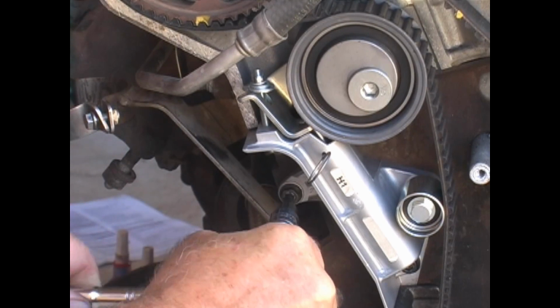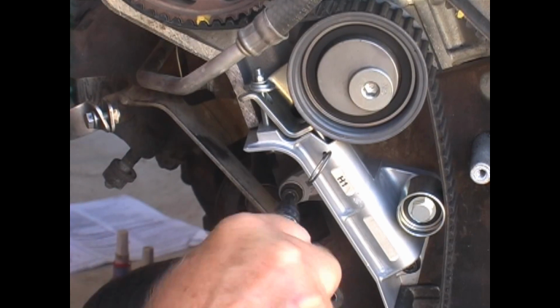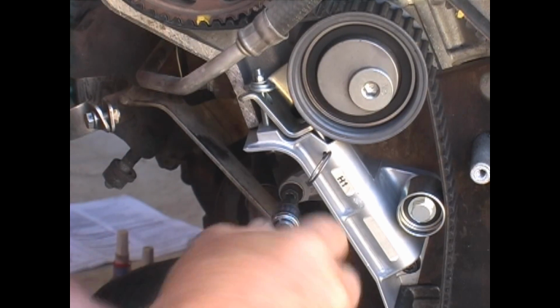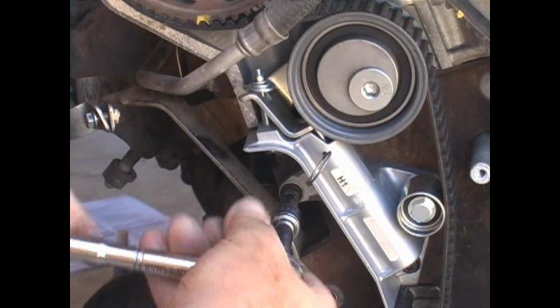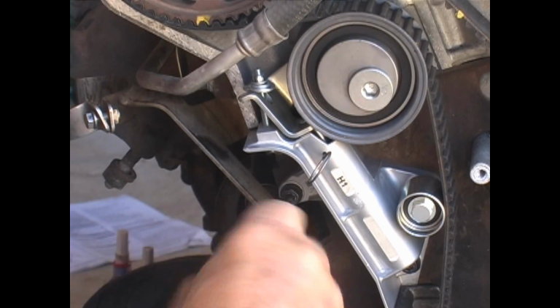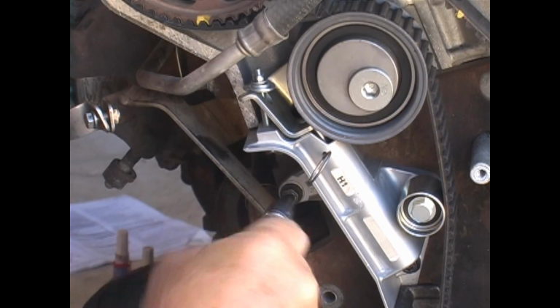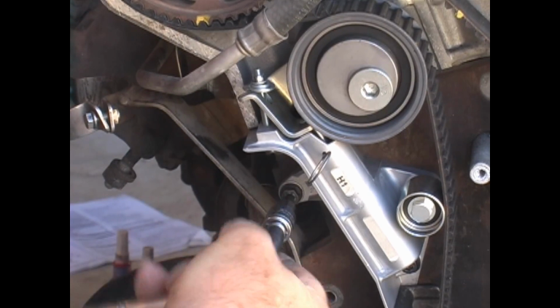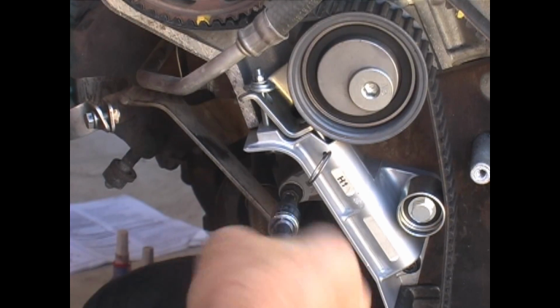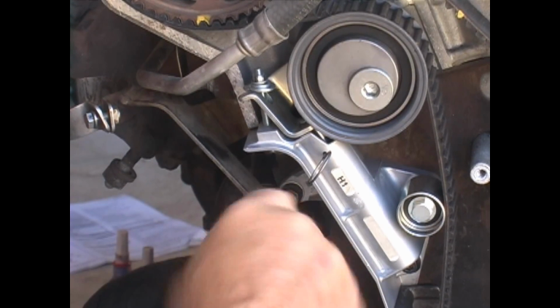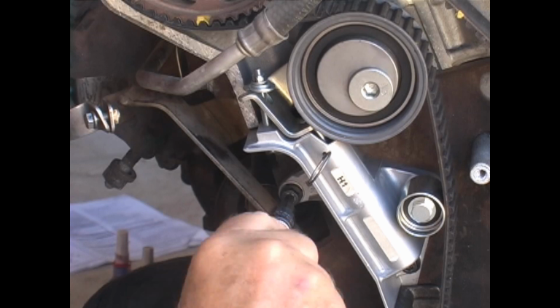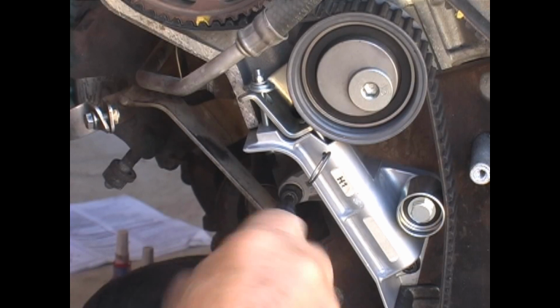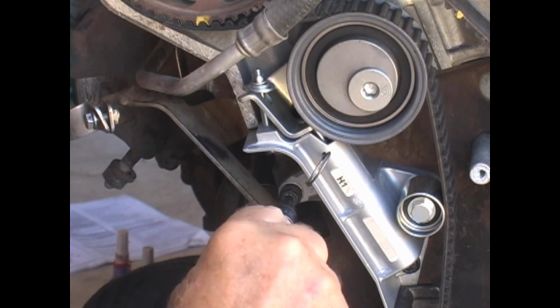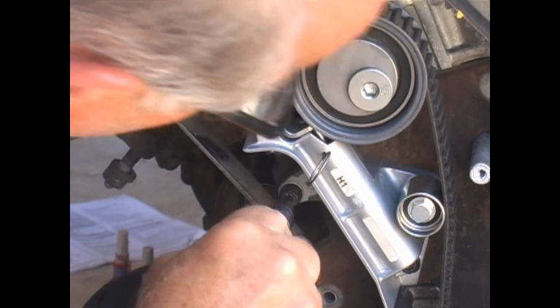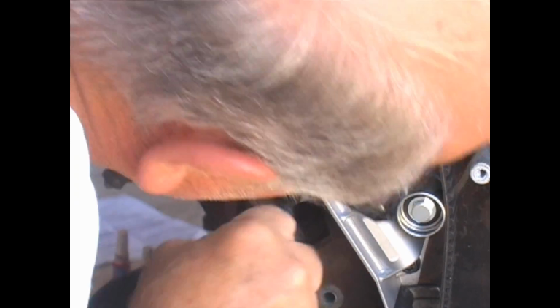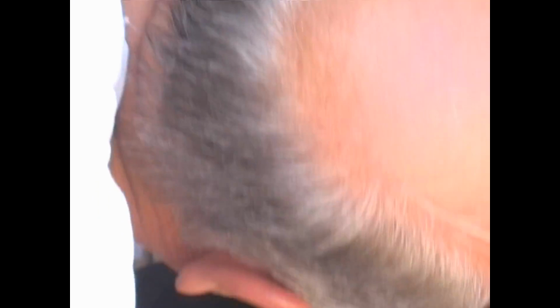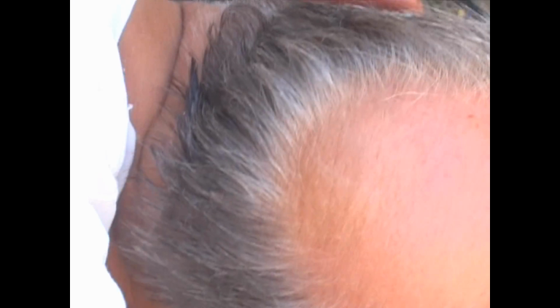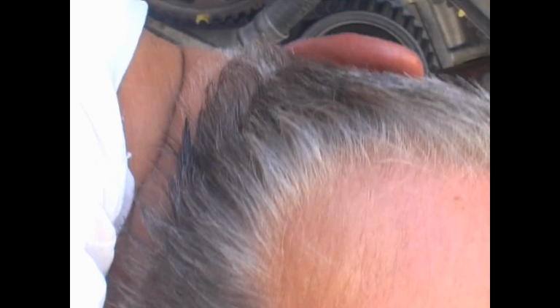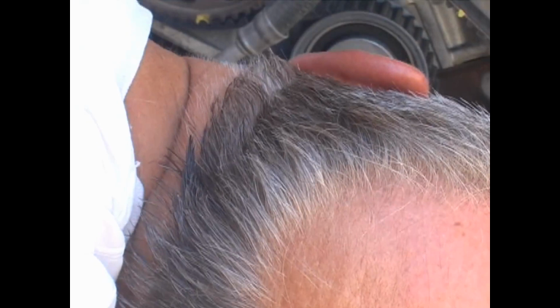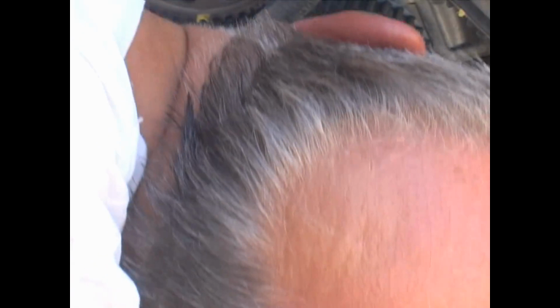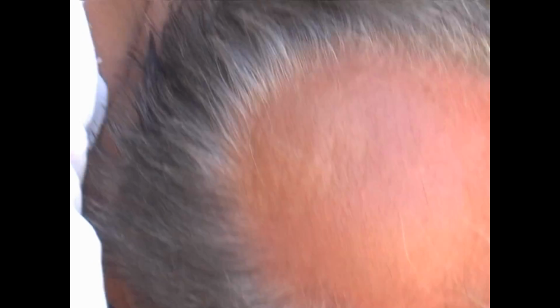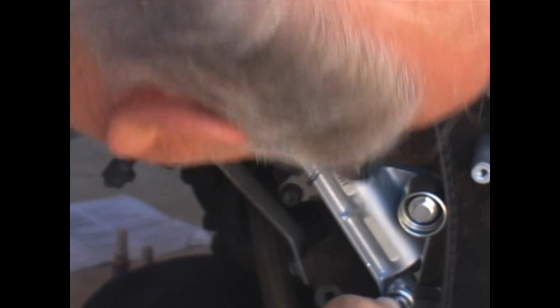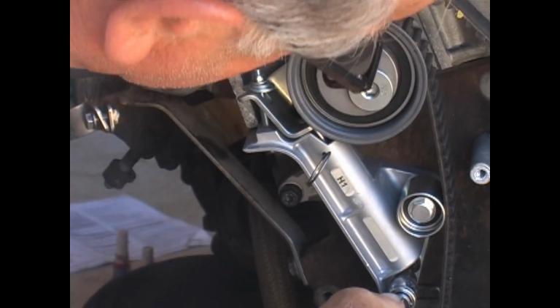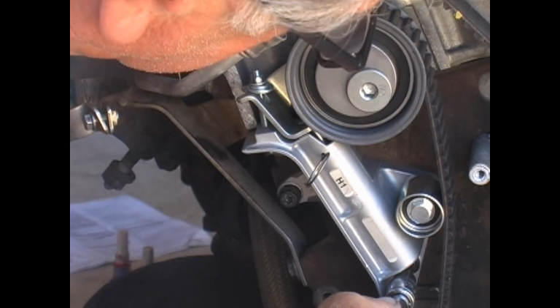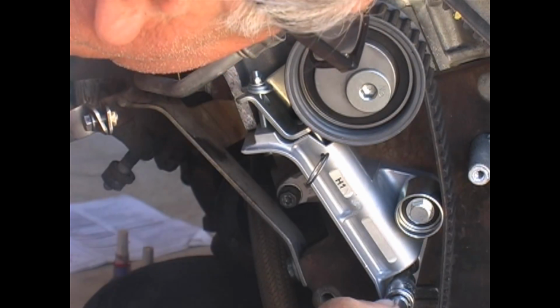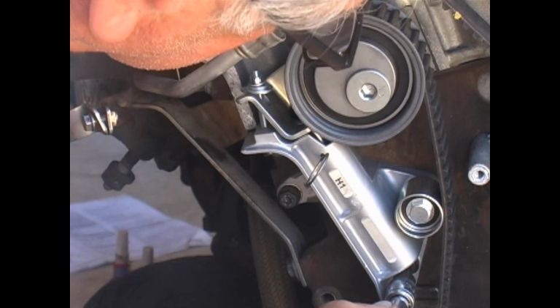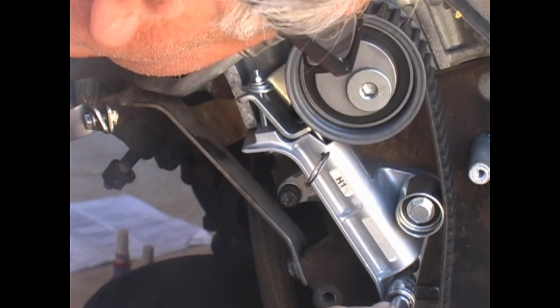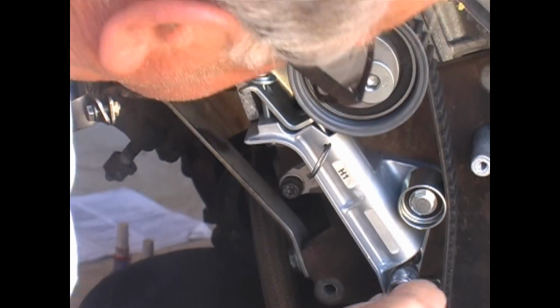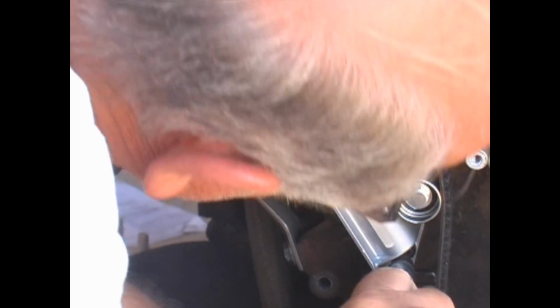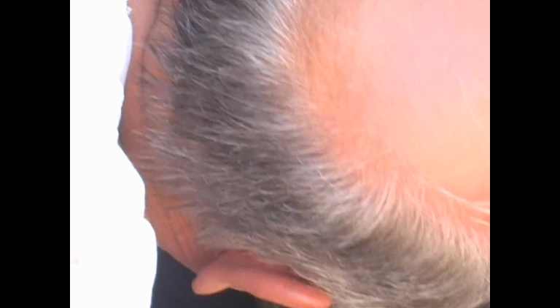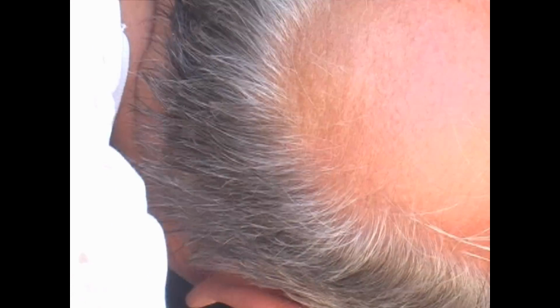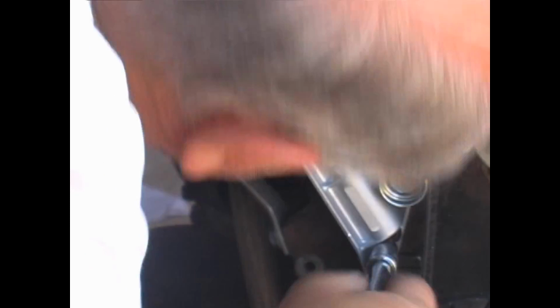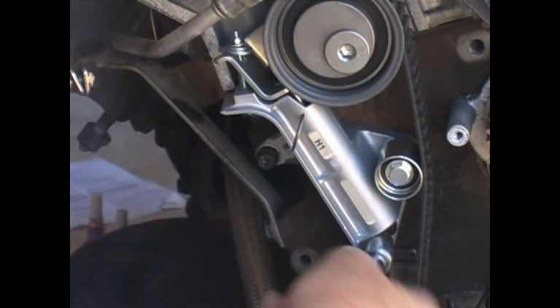The belt just seemed too small, but in fact it isn't. I'll demonstrate both taking off the old belt and transferring the marks to the new belt, and then just putting on a new belt with no marks.